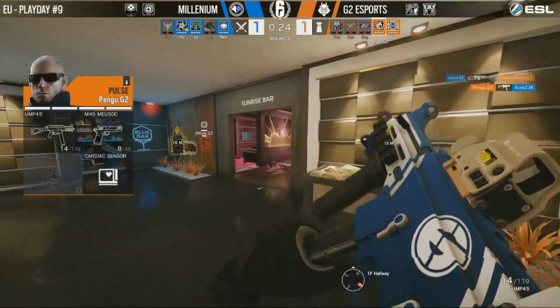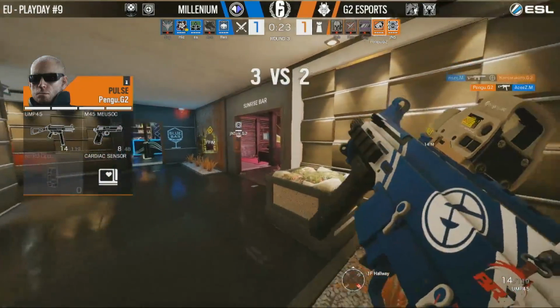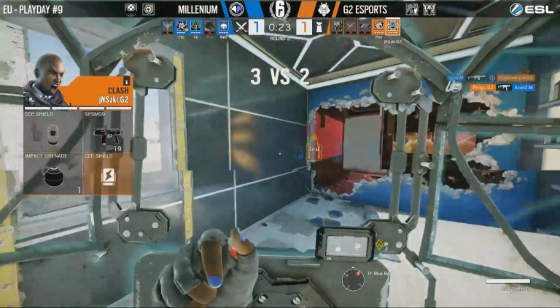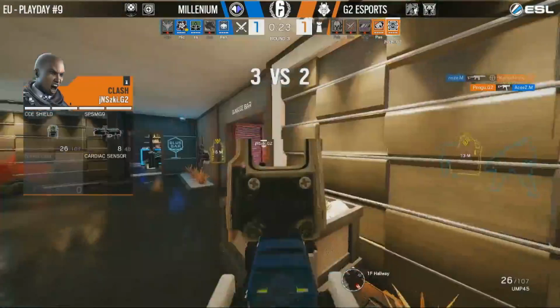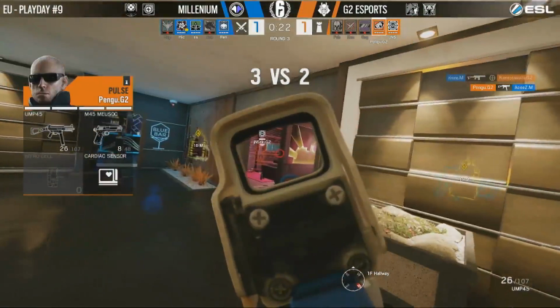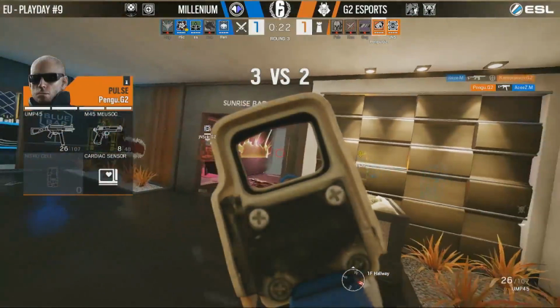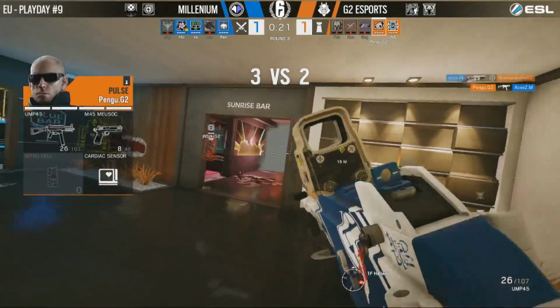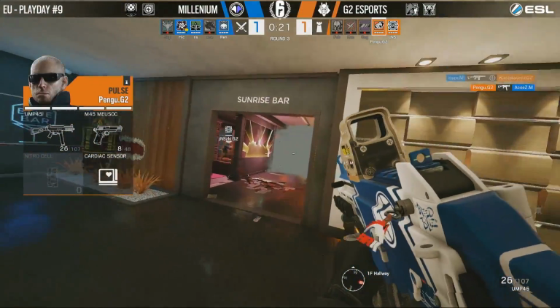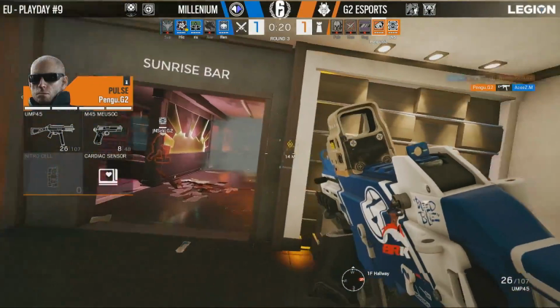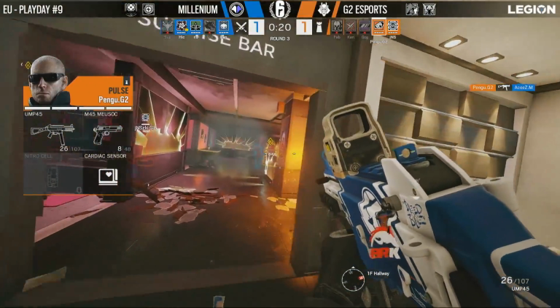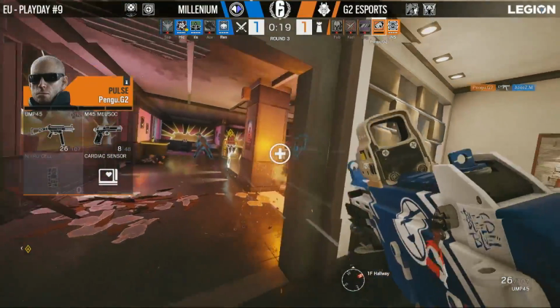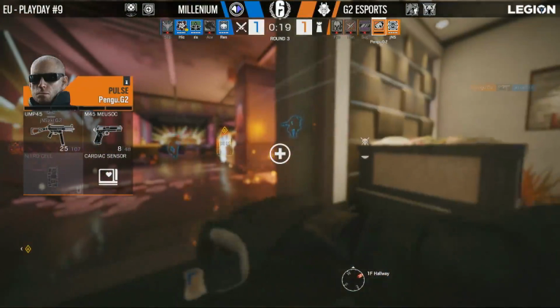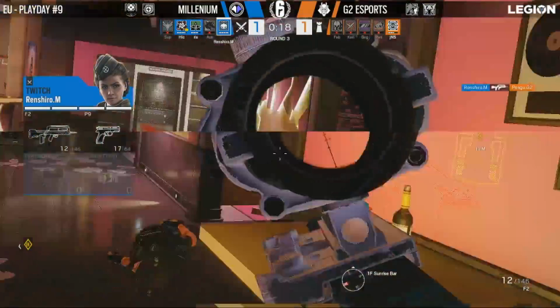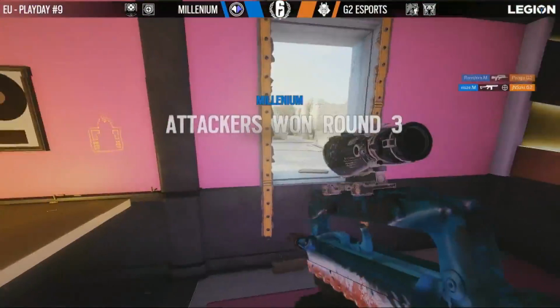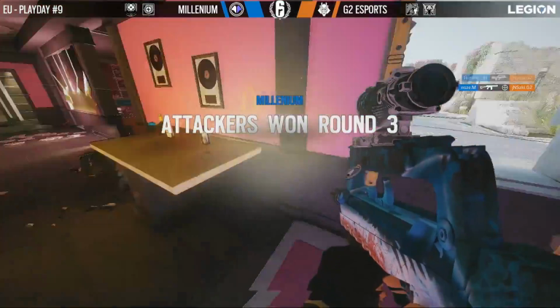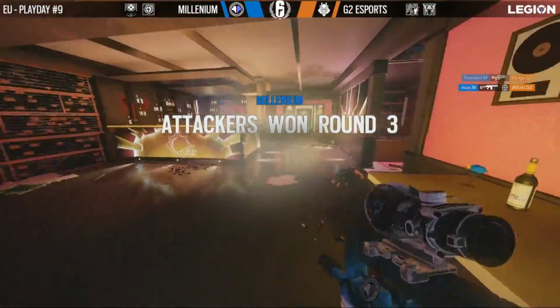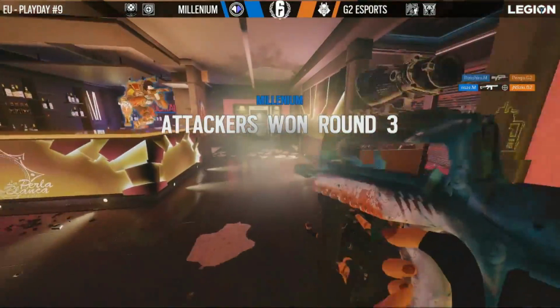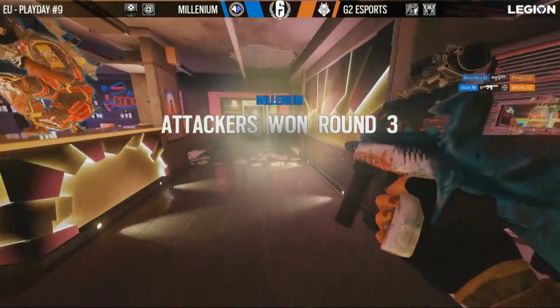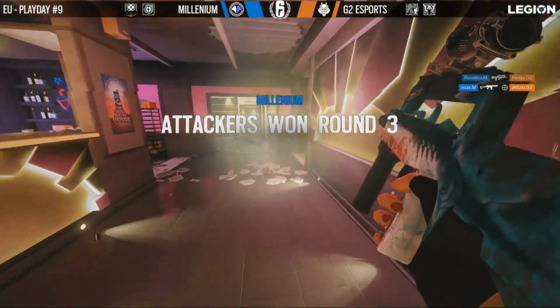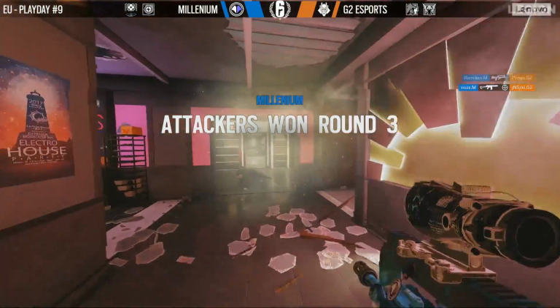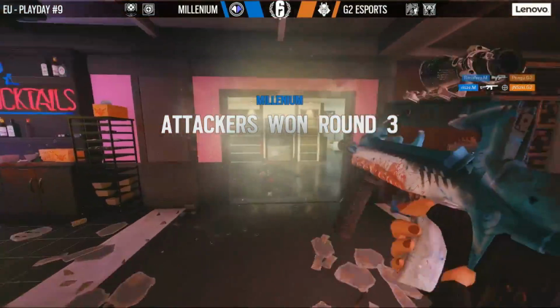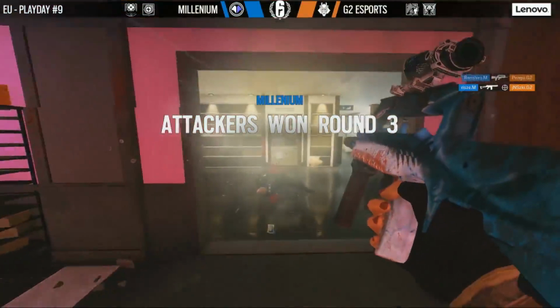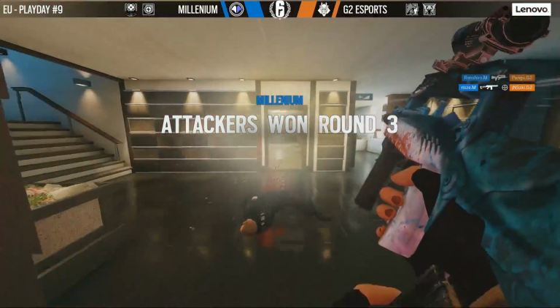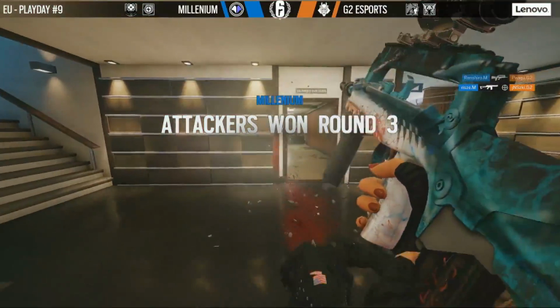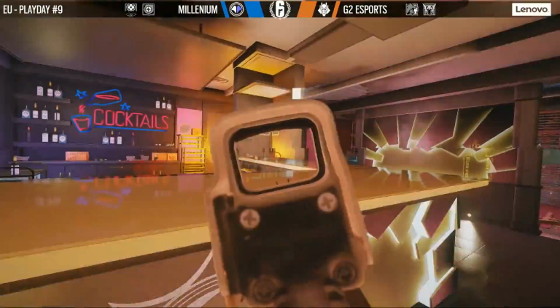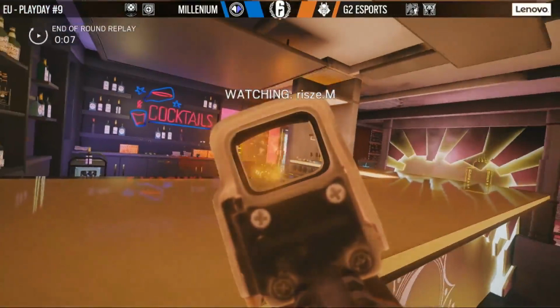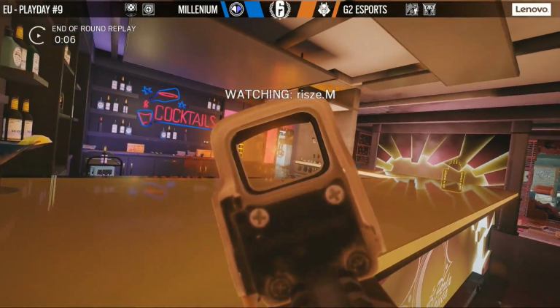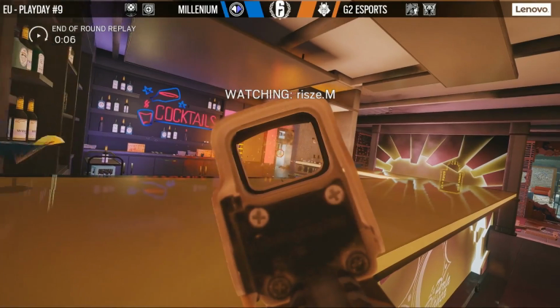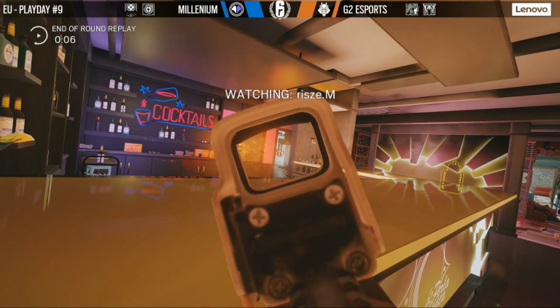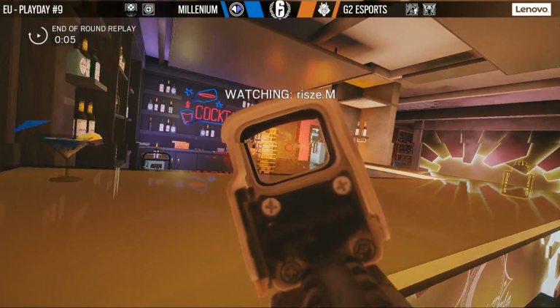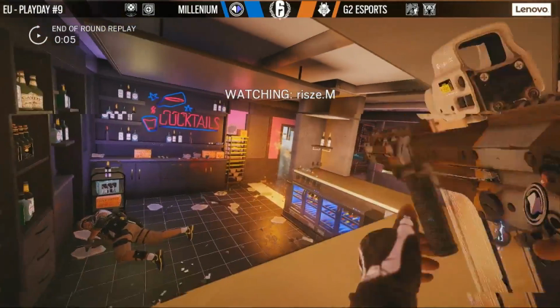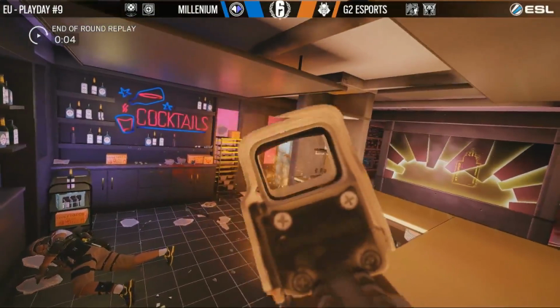The Evil Eye will call out Aces, and Pengu gets the kill because of it. Ryze is really showing his worth in this match as he gets another kill, and then the final kill. Well done to Millennium, and Ryze in particular — they take another round, putting themselves up 2-1.